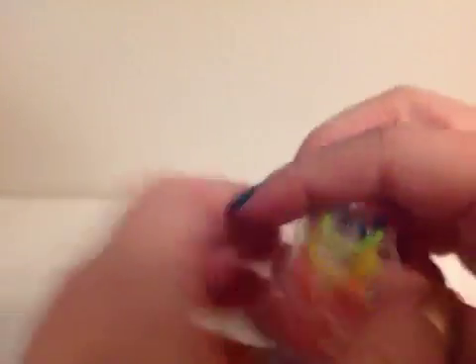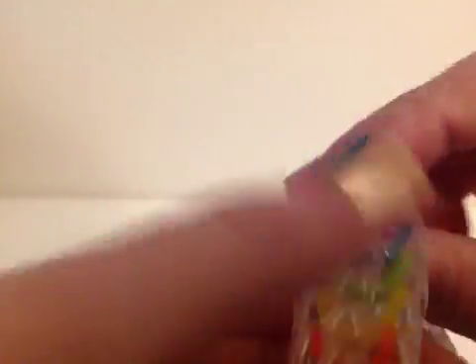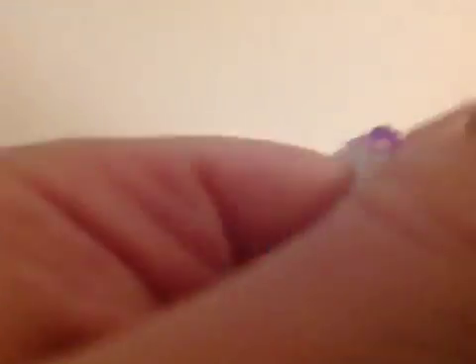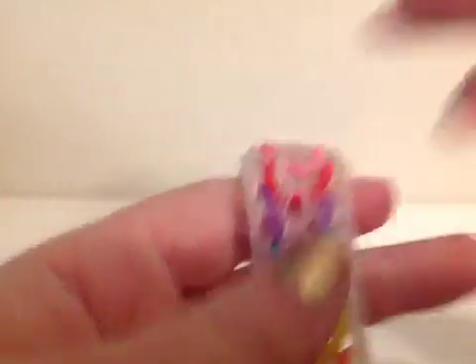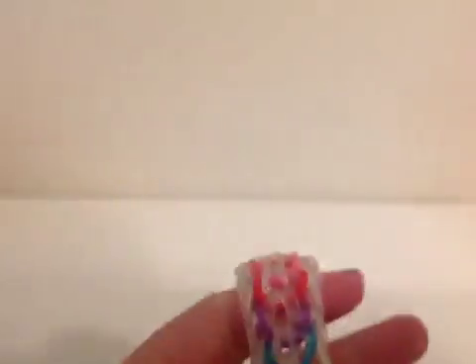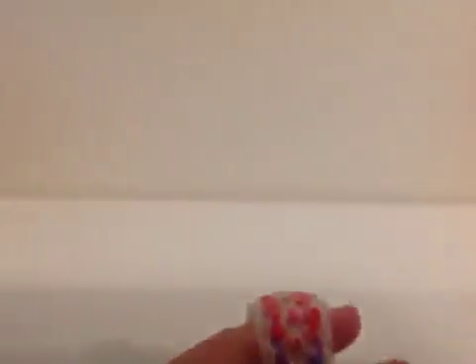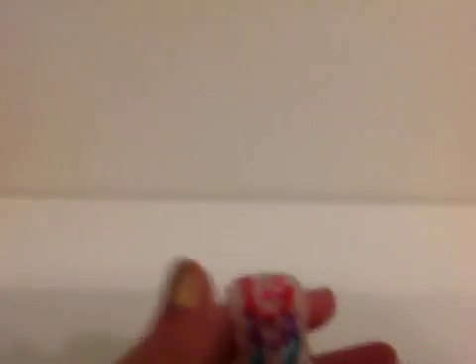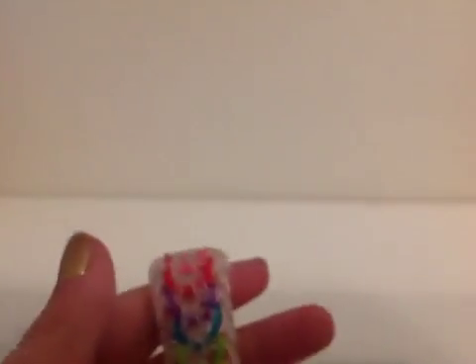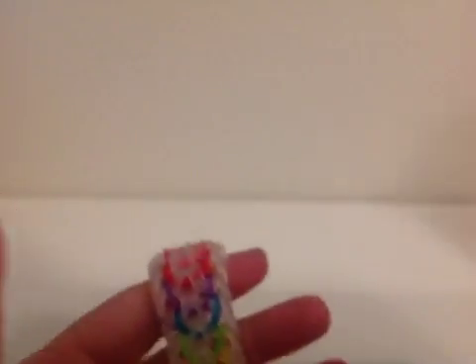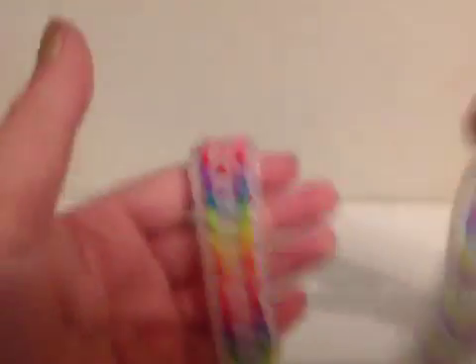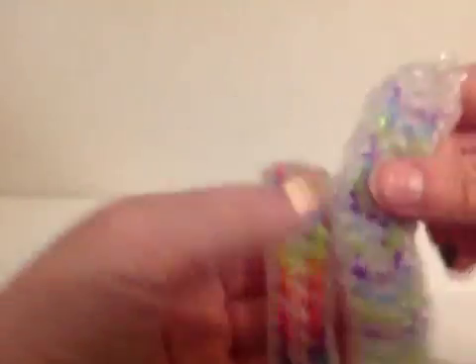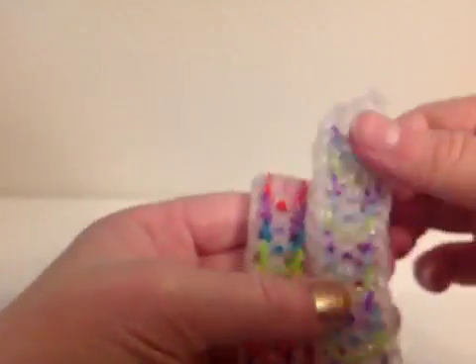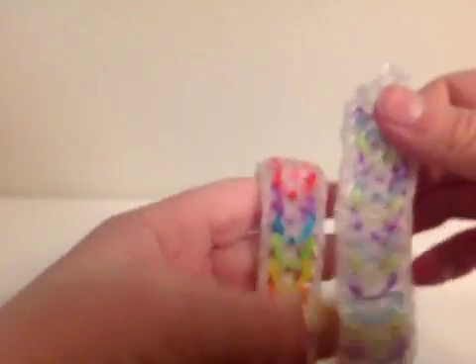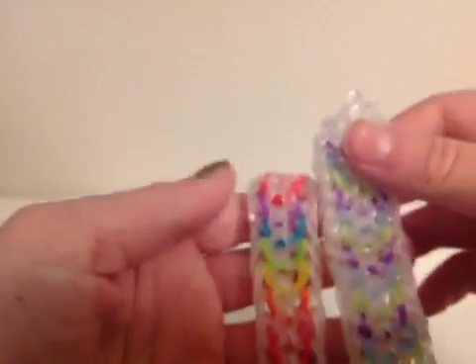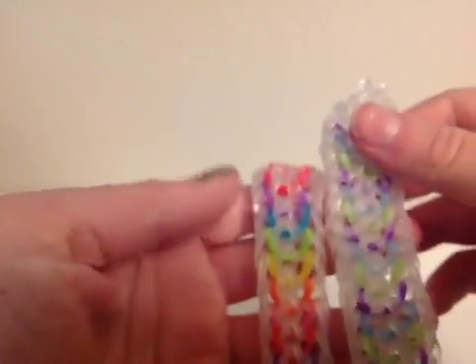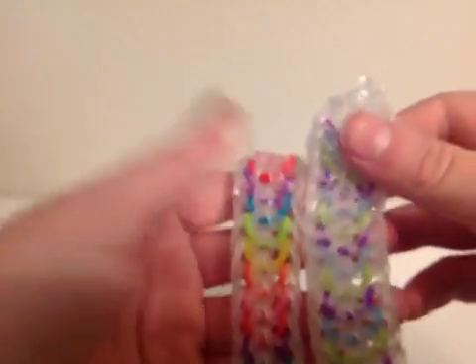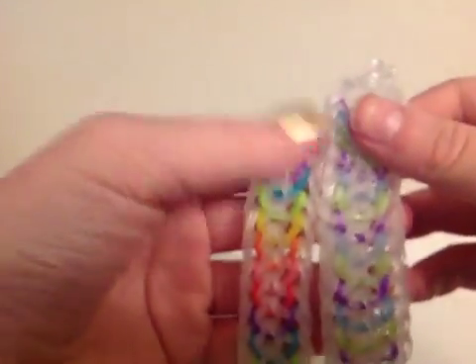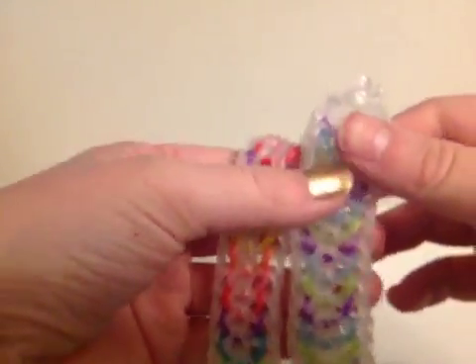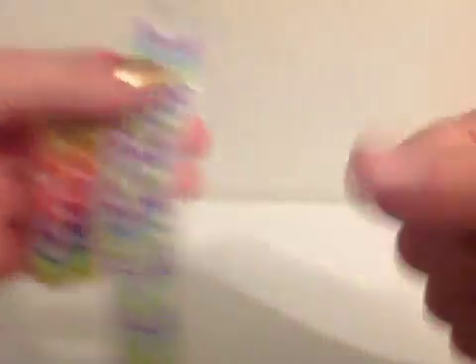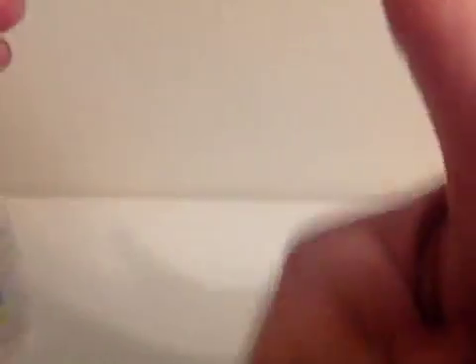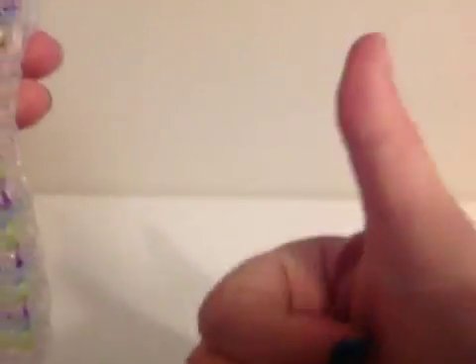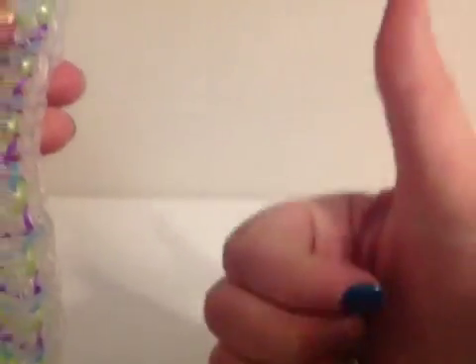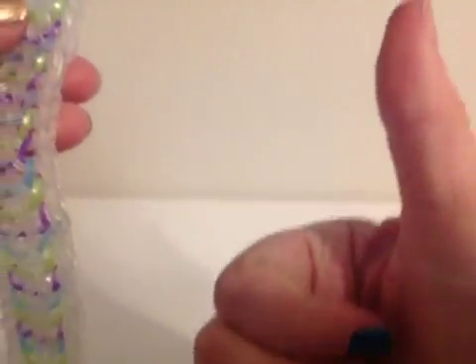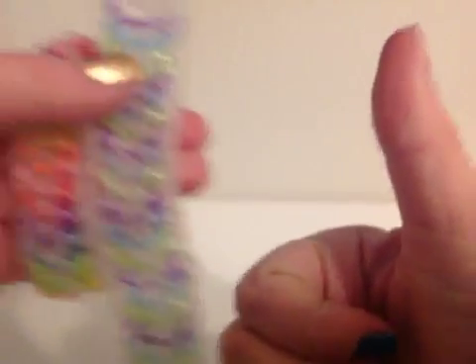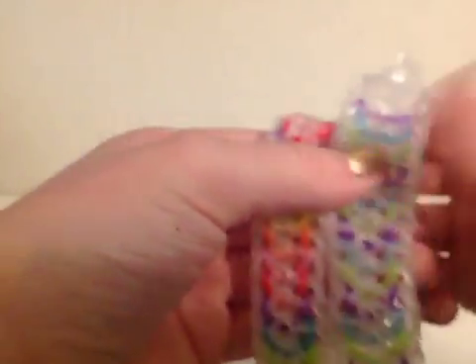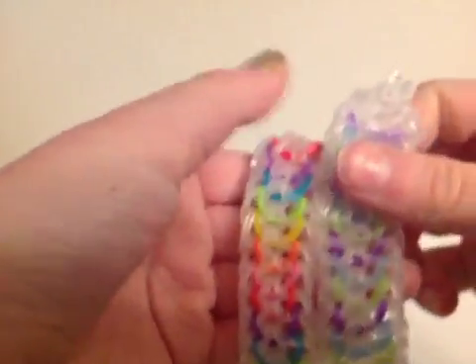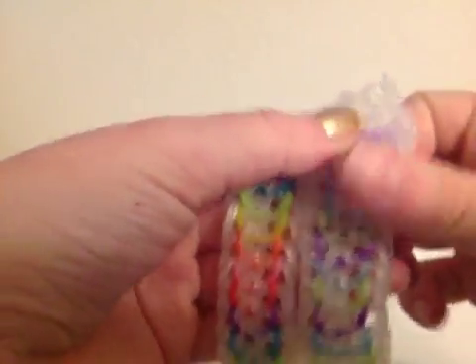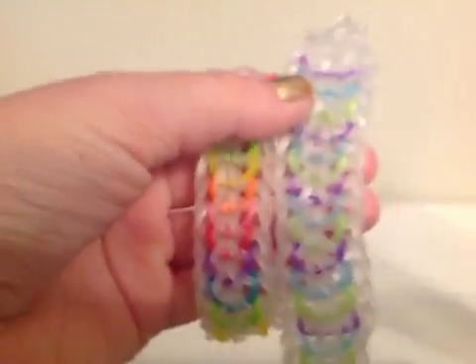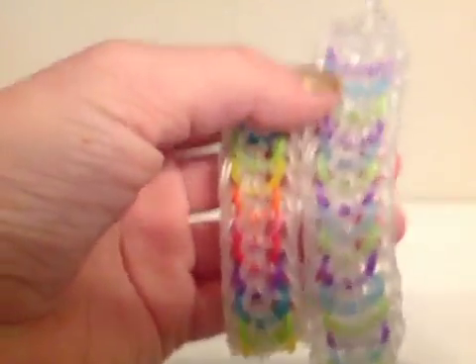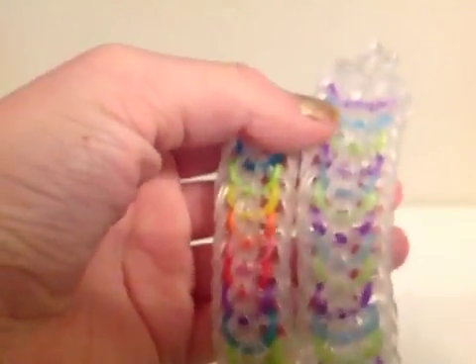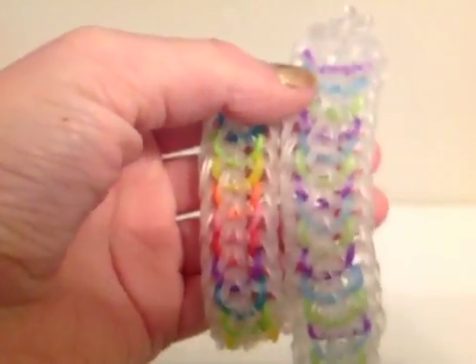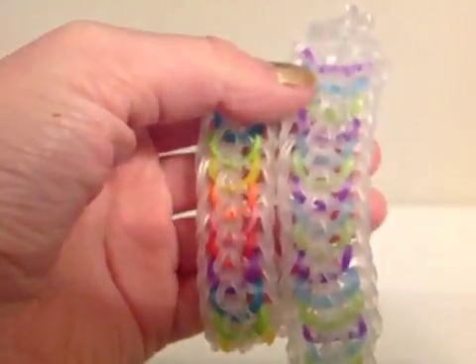And there you go — there's your bracelet. Hope you guys enjoyed. If you like this video, make sure to click the thumbs up button so I can keep making more tutorials. Bye!